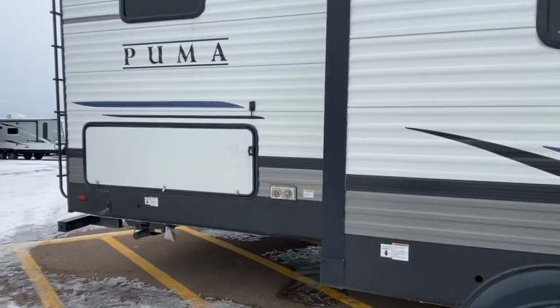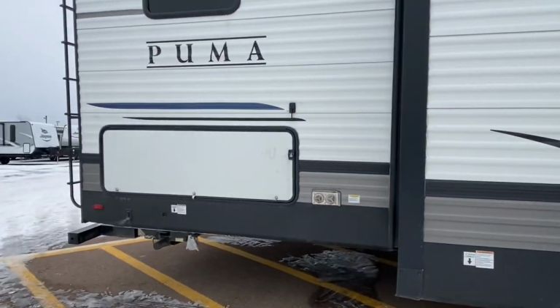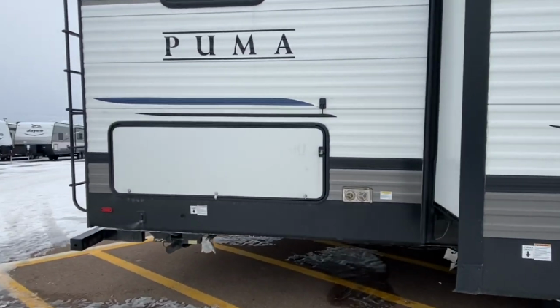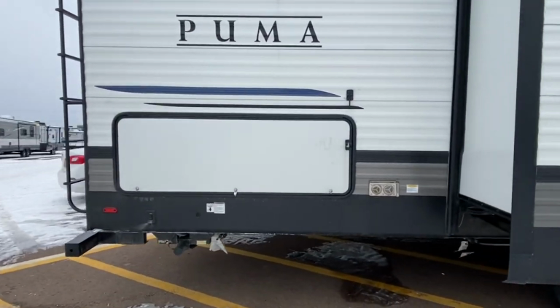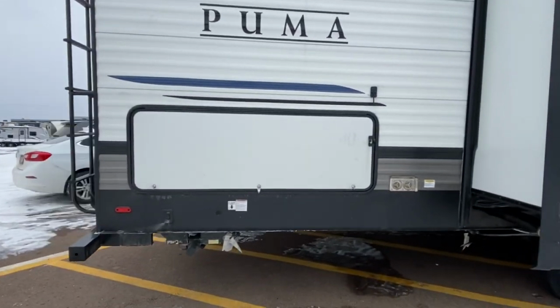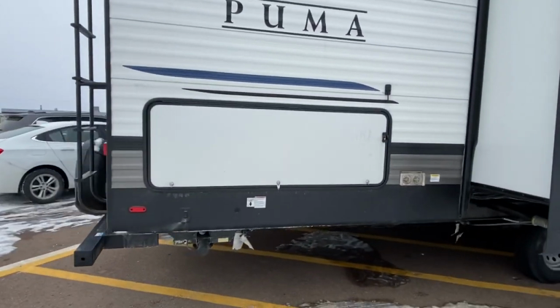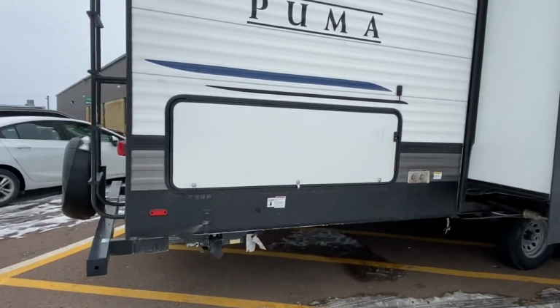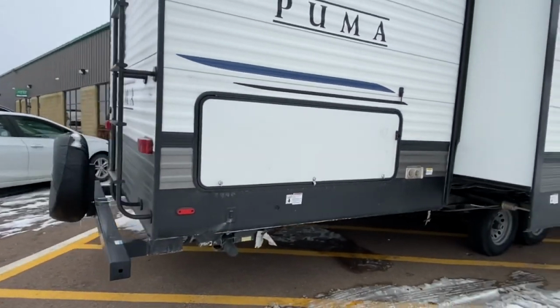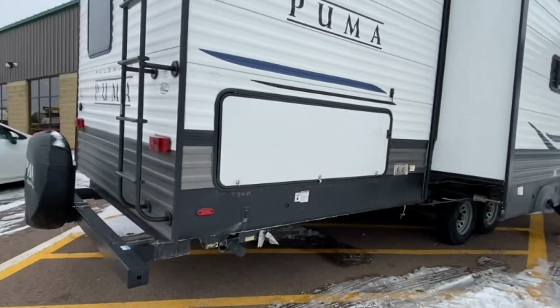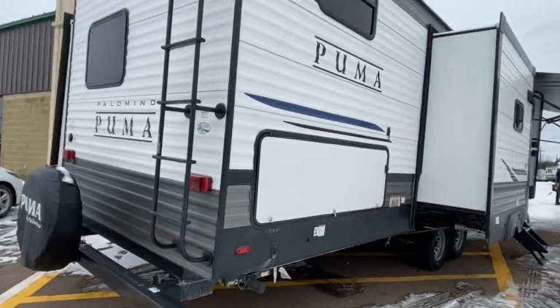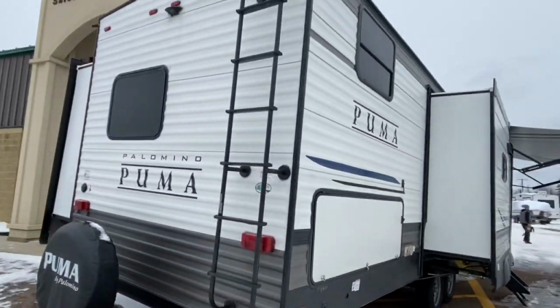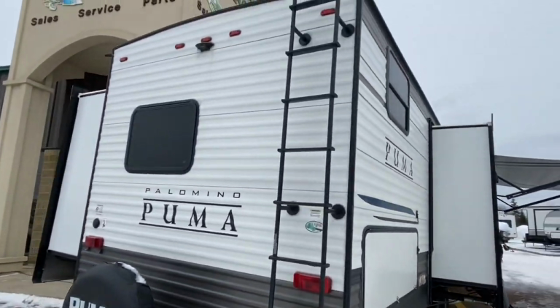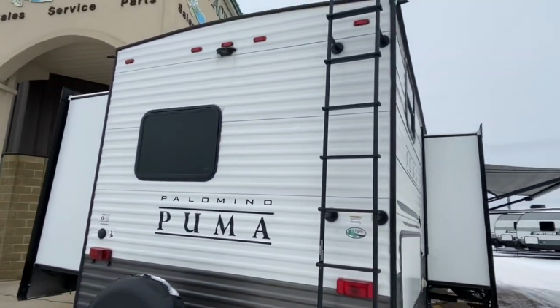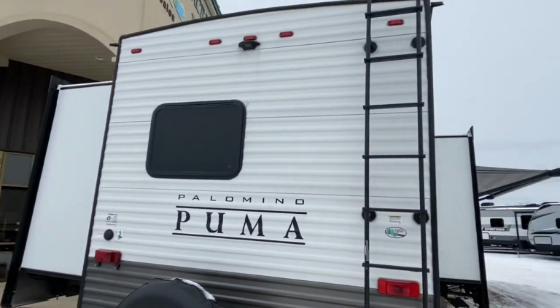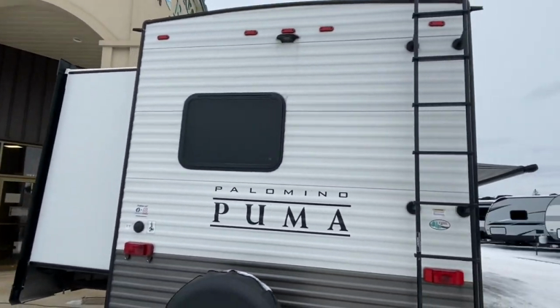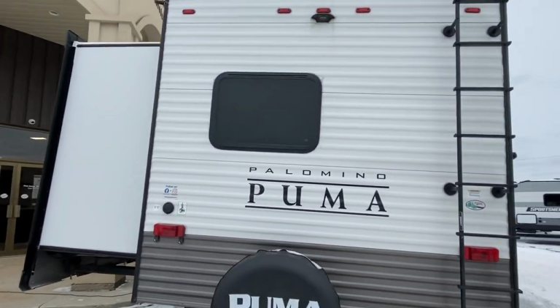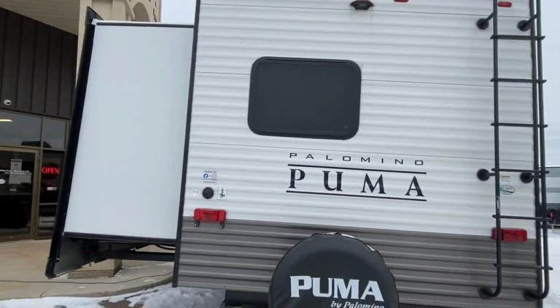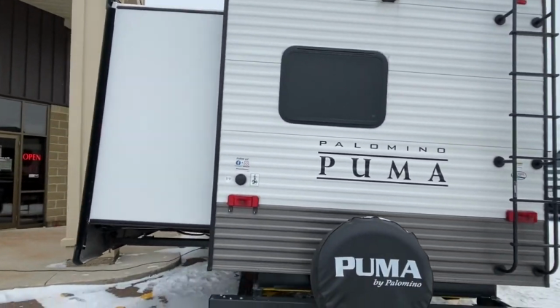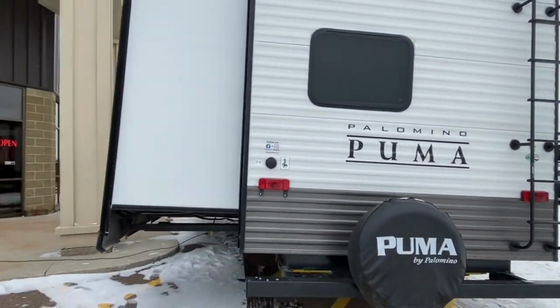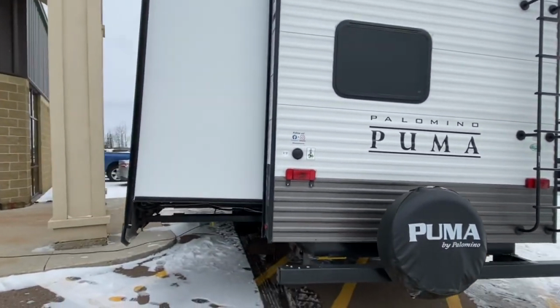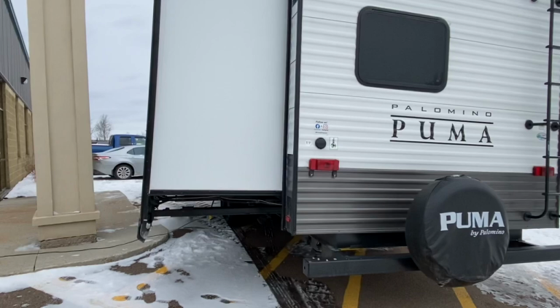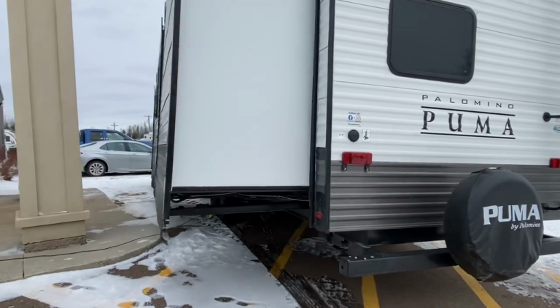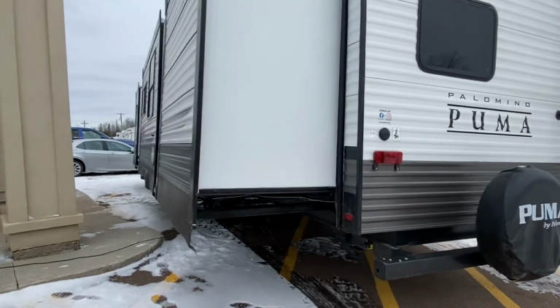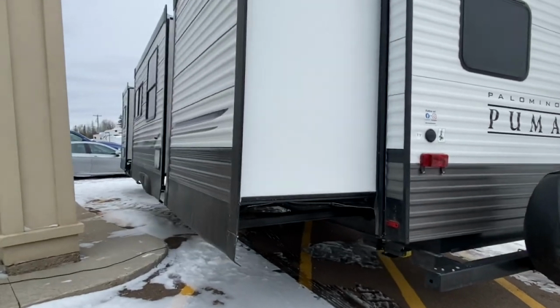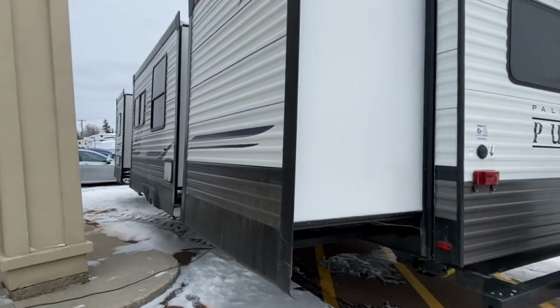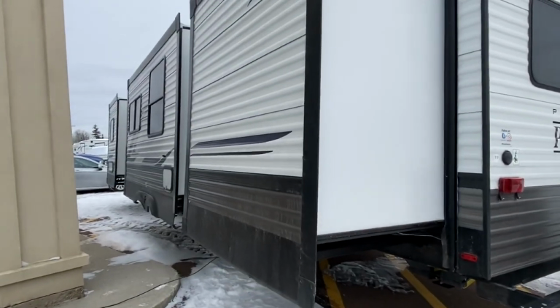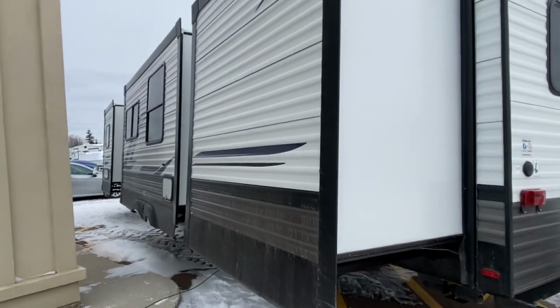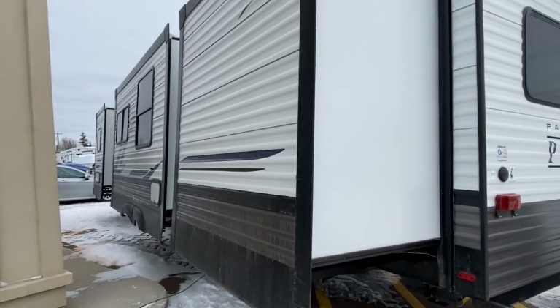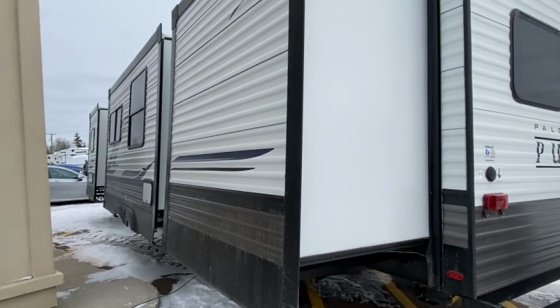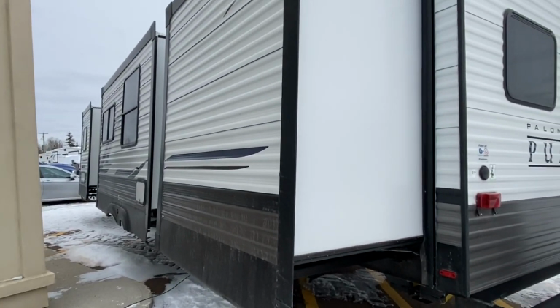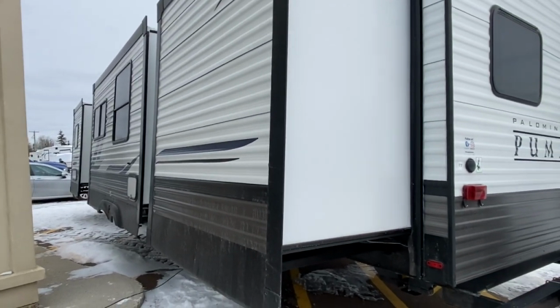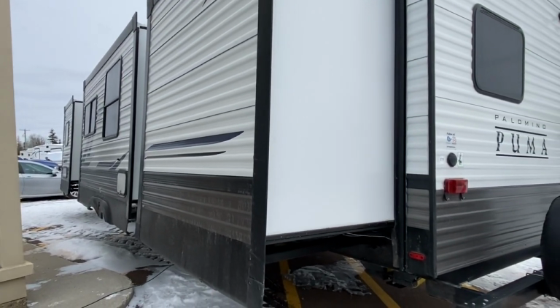That is a small outside kitchen — there's going to be a mini fridge in there. It is prepped for a backup camera. Now take a look at this — boom, boom, boom — three slides over on this side. This is nuts.